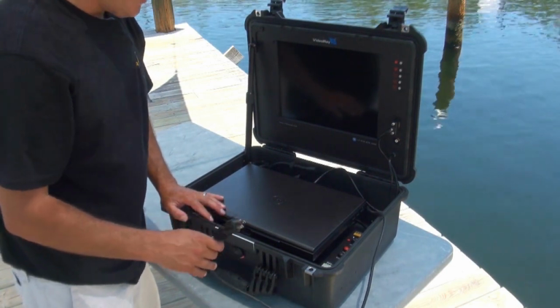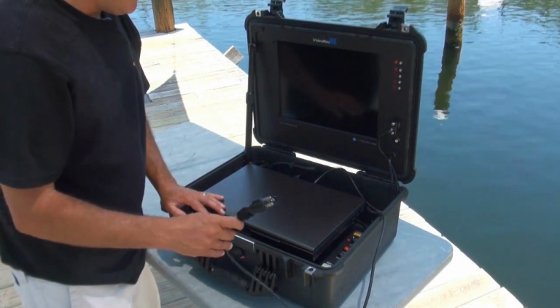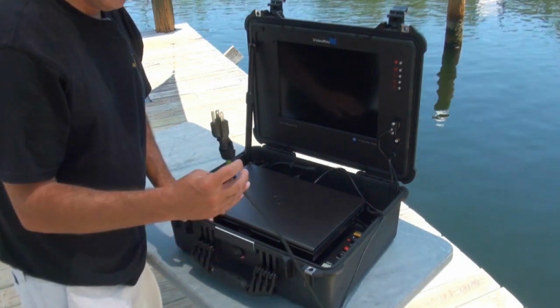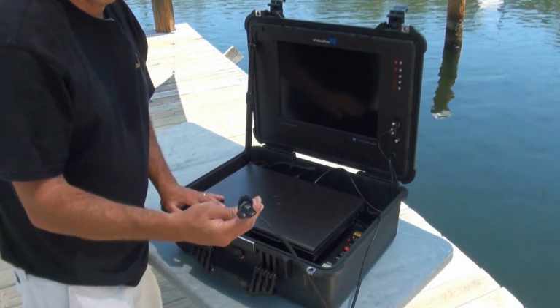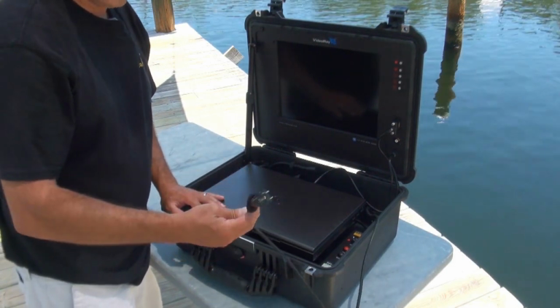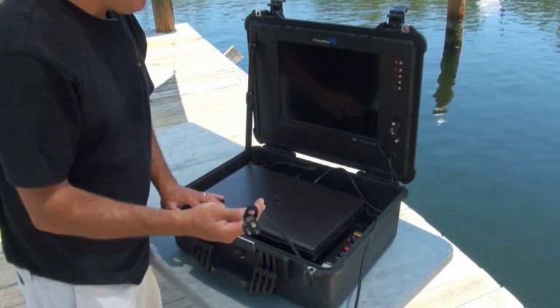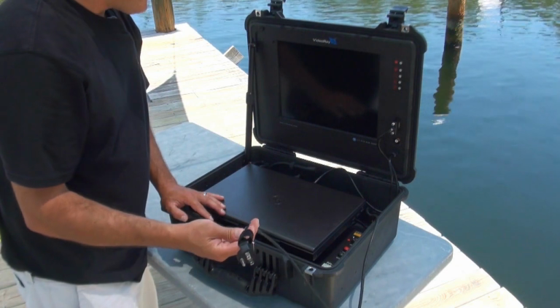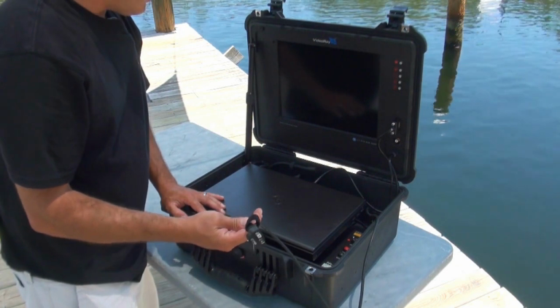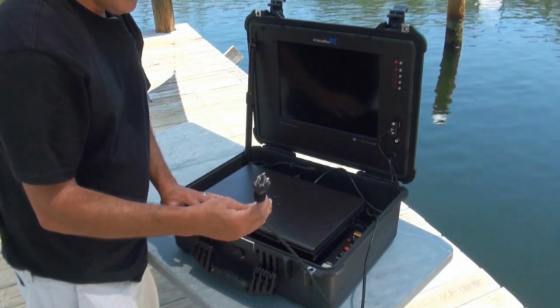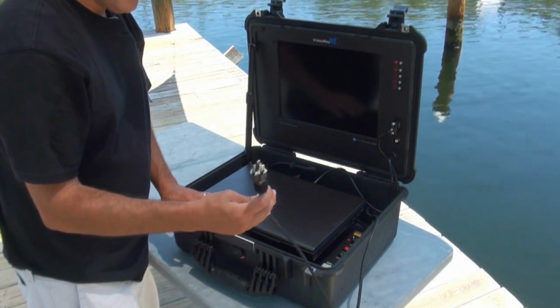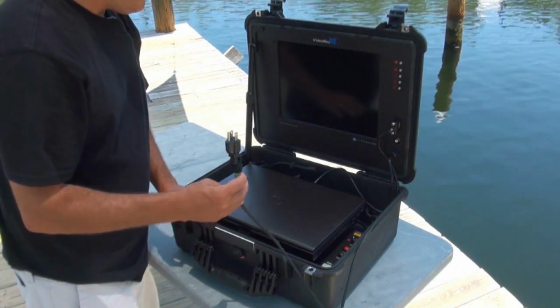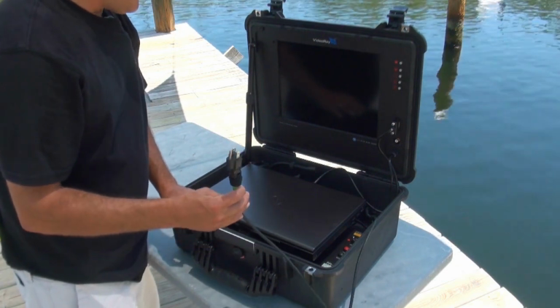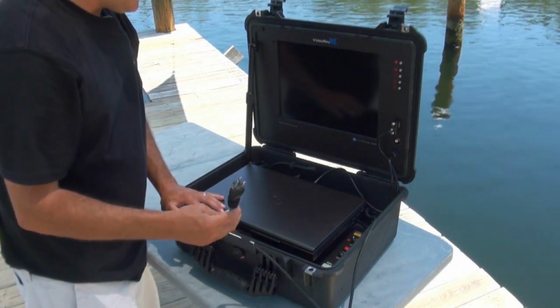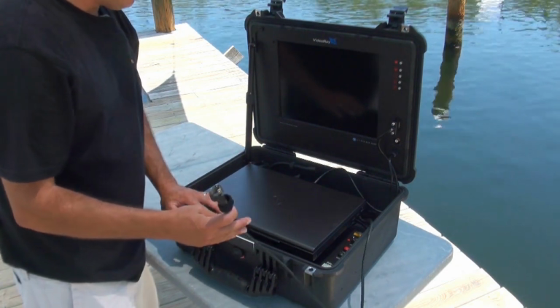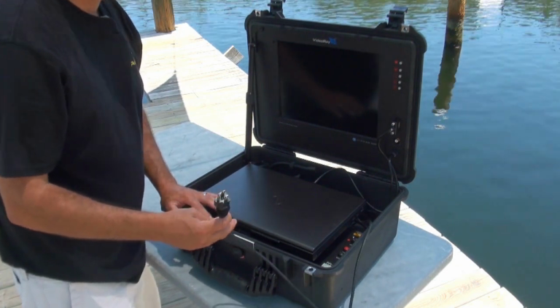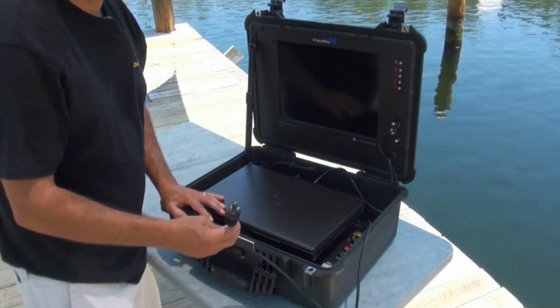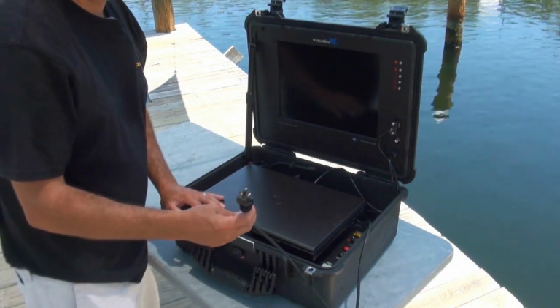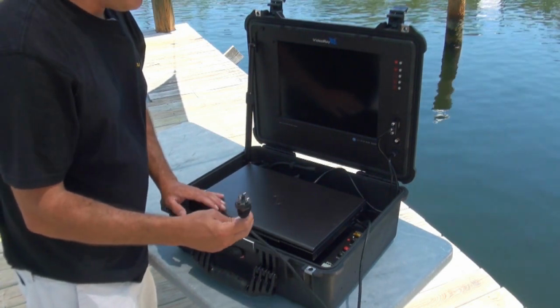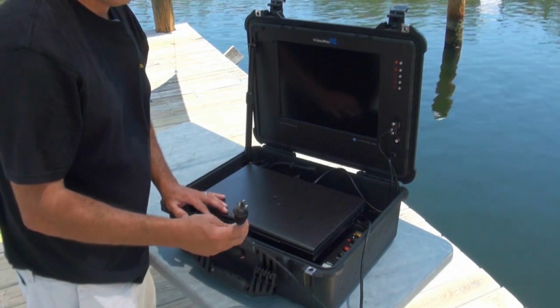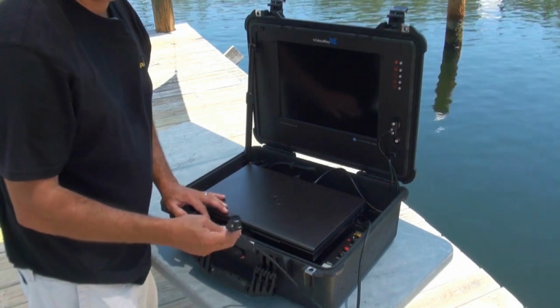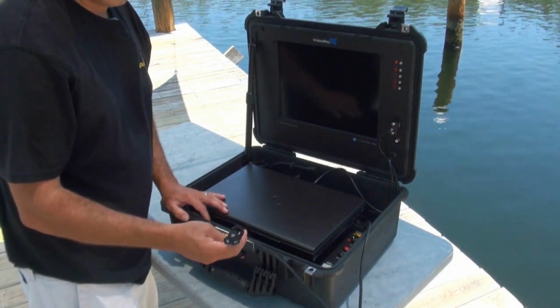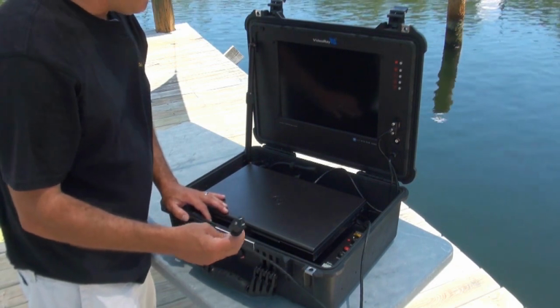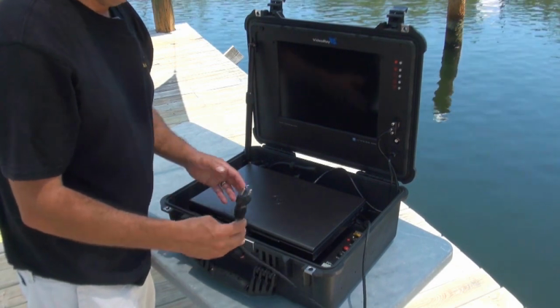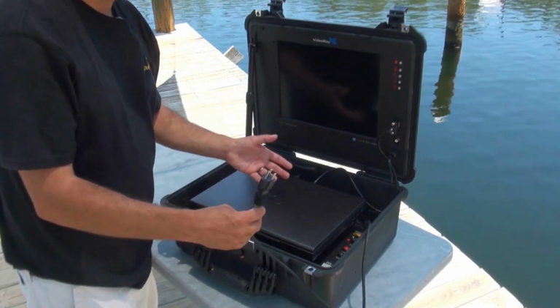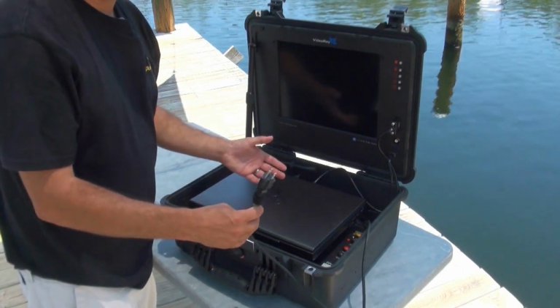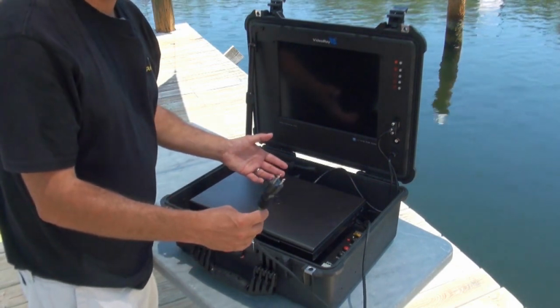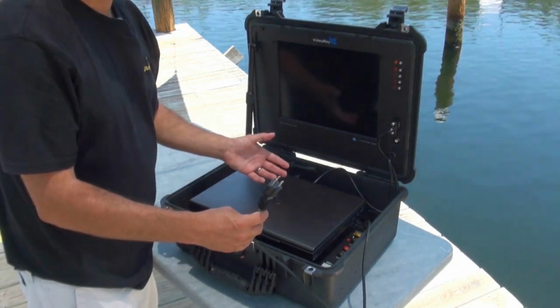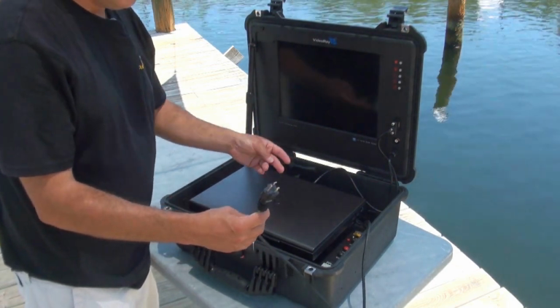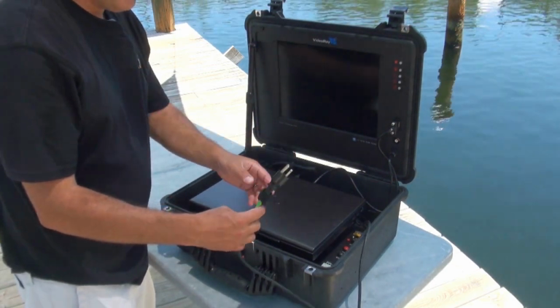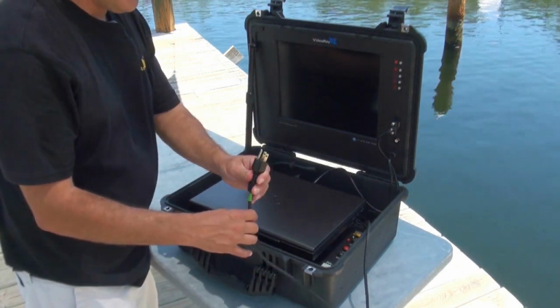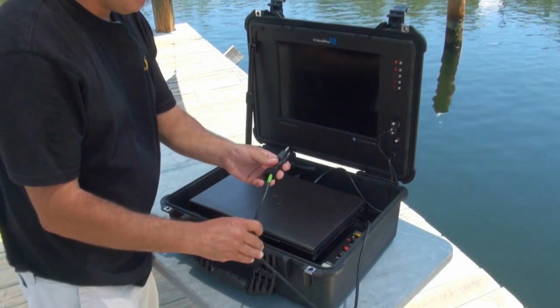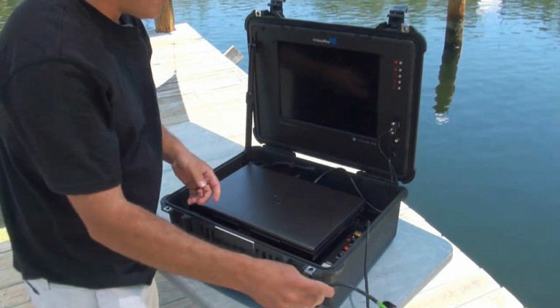That means you can plug it into any socket that will accept it — a grounded socket — or you can run it off a 1,000 or 2,000 watt gasoline generator, or like the 800 watt inverter that we showed you when we opened up the ROV case.